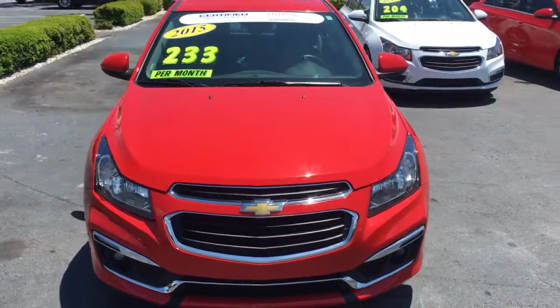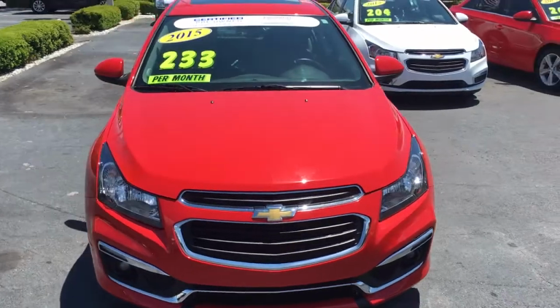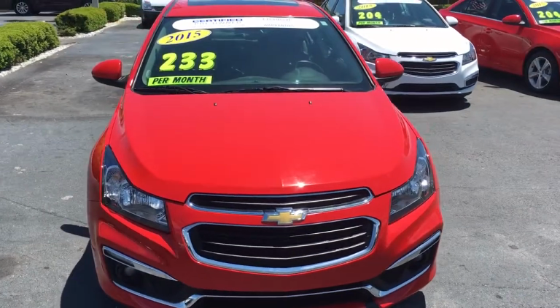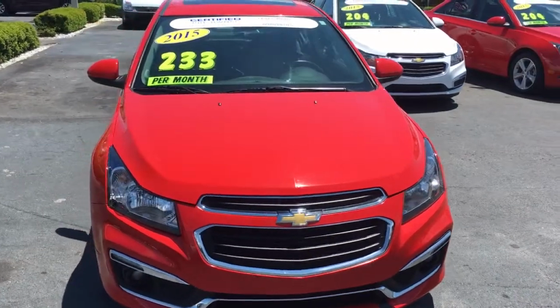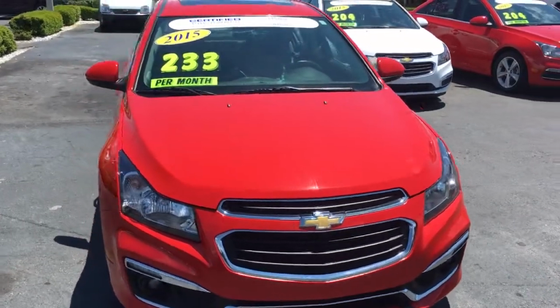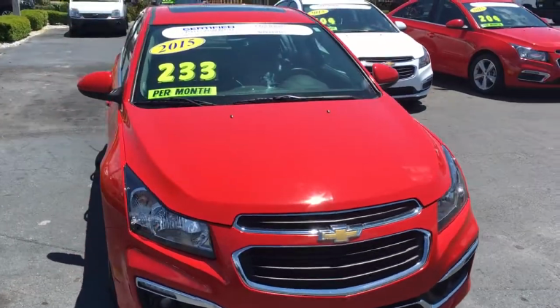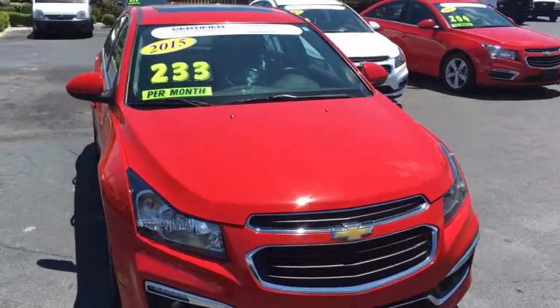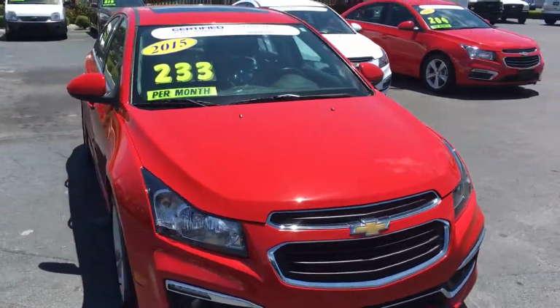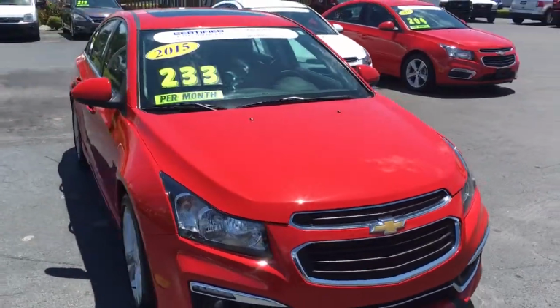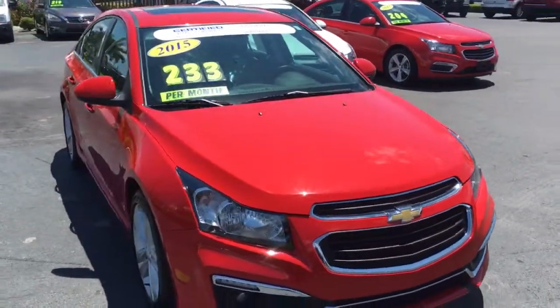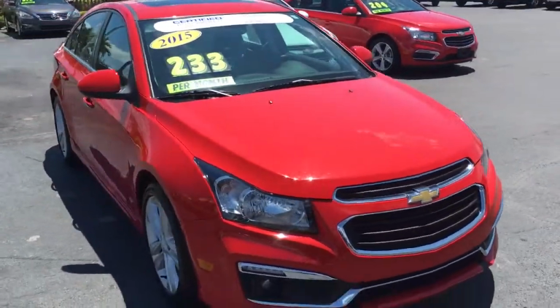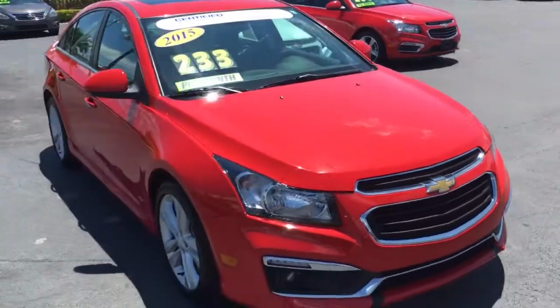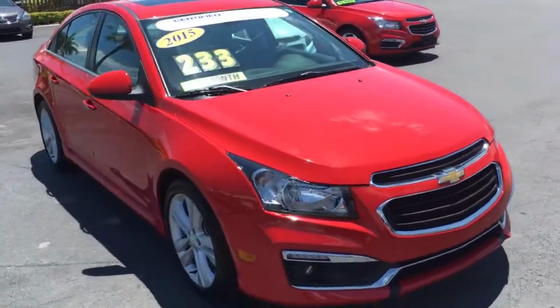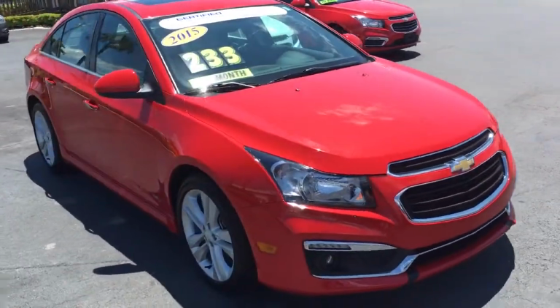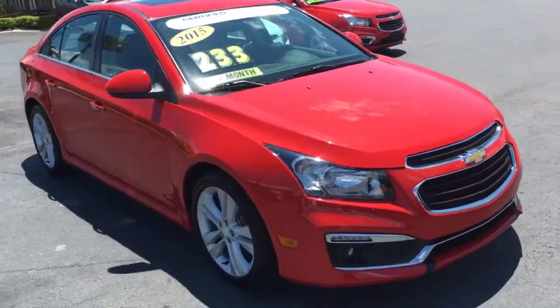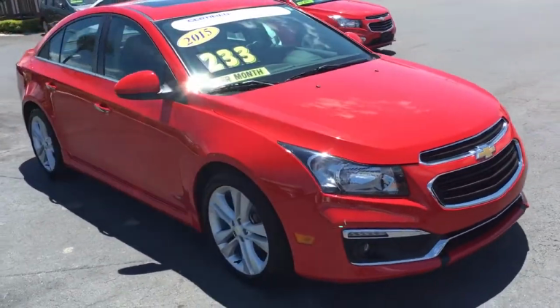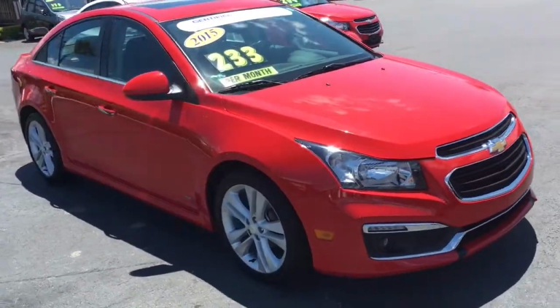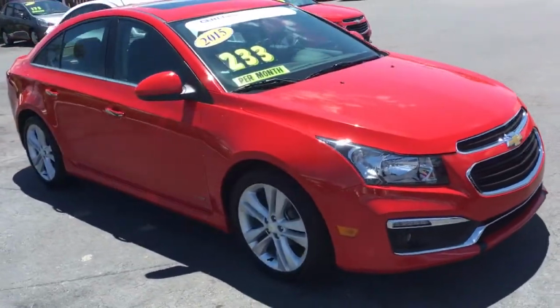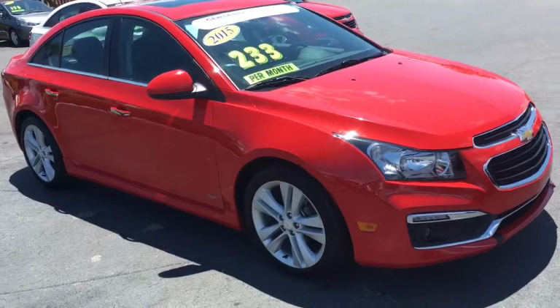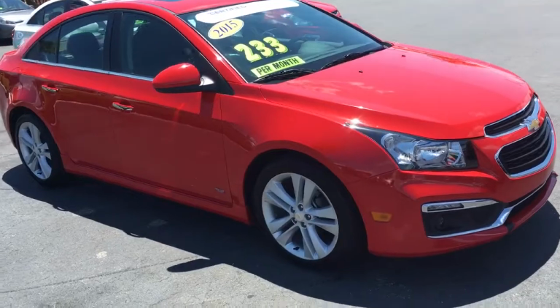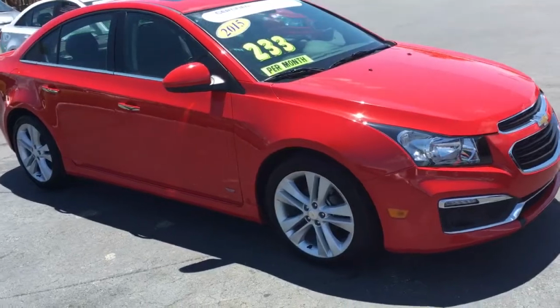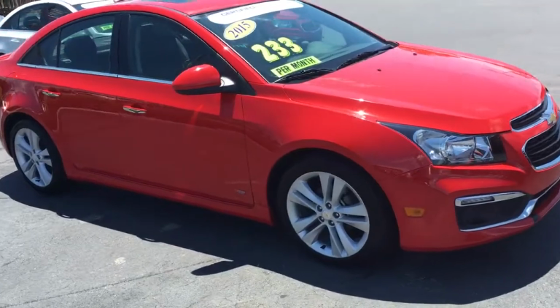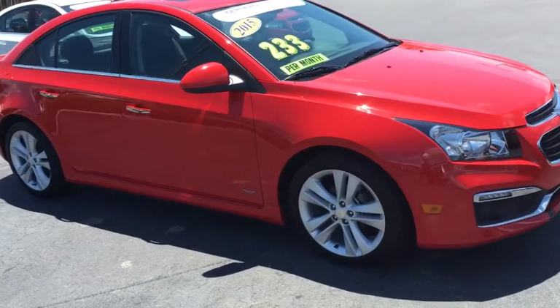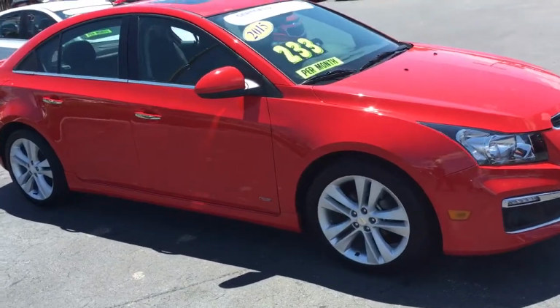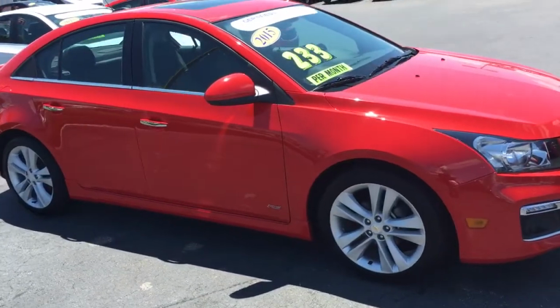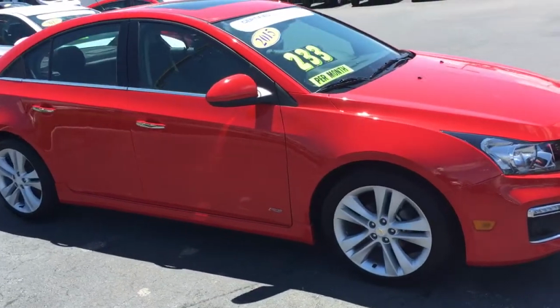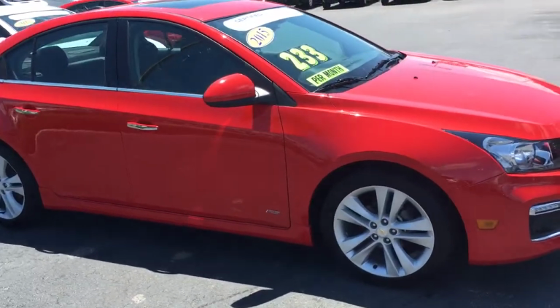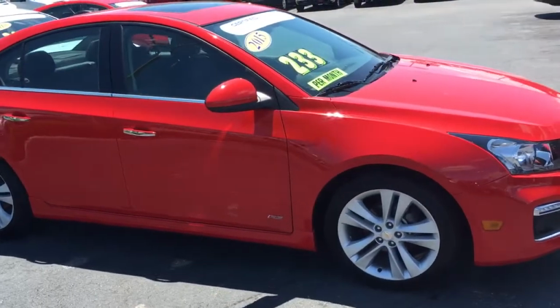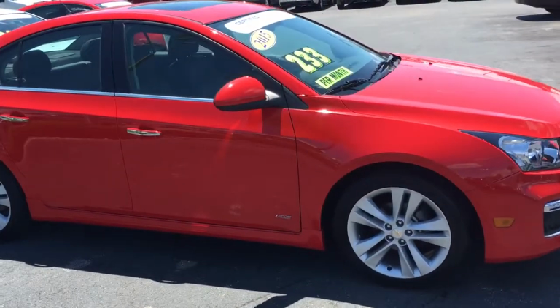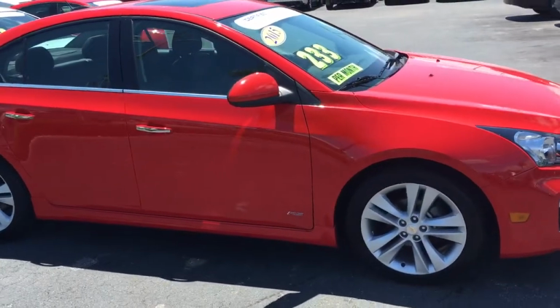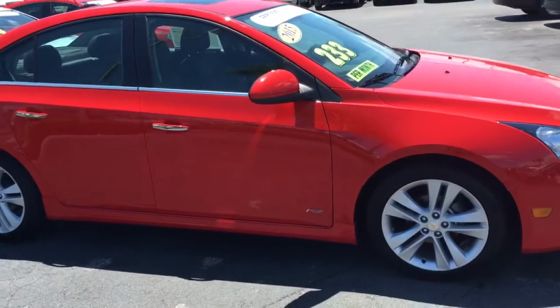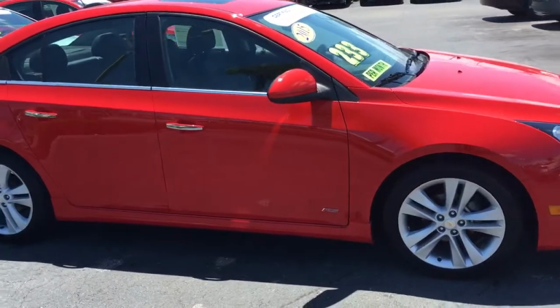Hello, my name is John Dee from Carlsby Oak GMC. I just want to shoot you a real quick video of our 2015 Chevrolet Cruze. This is an LTZ model.